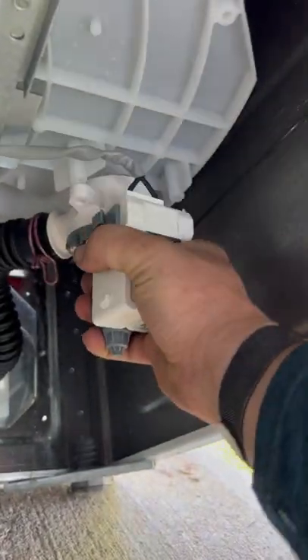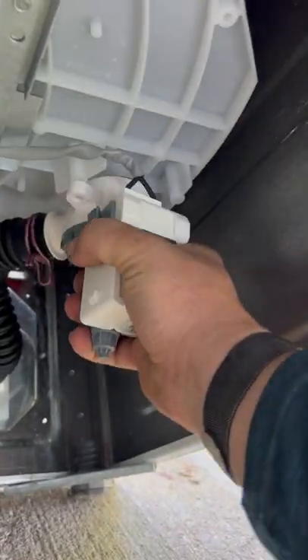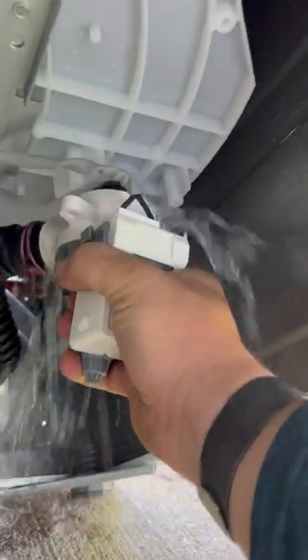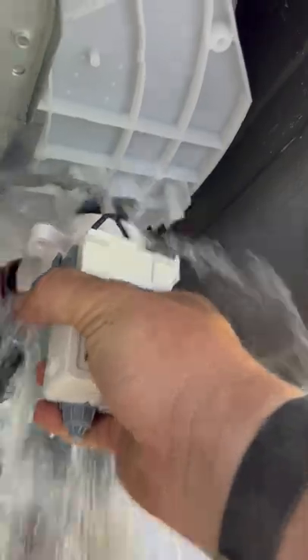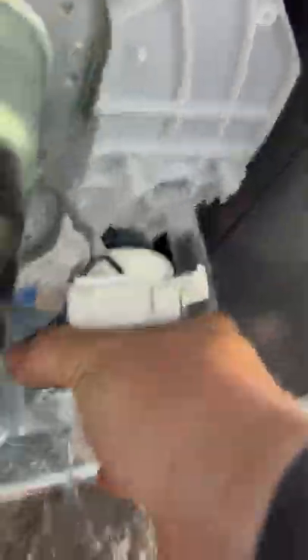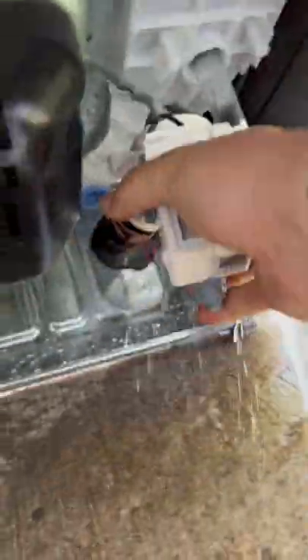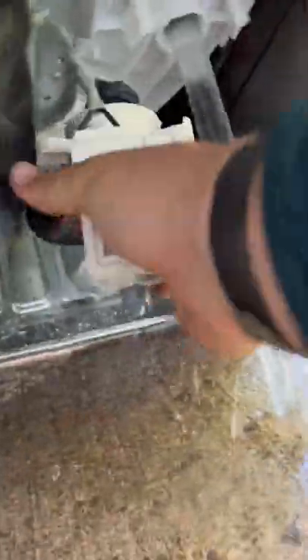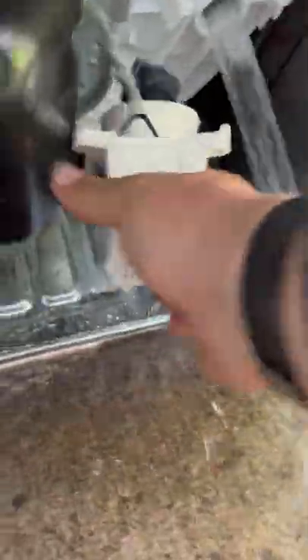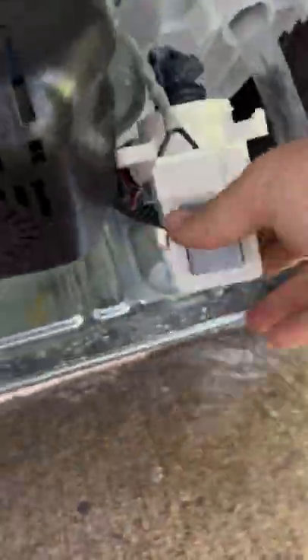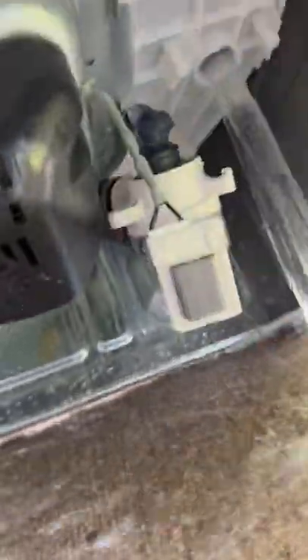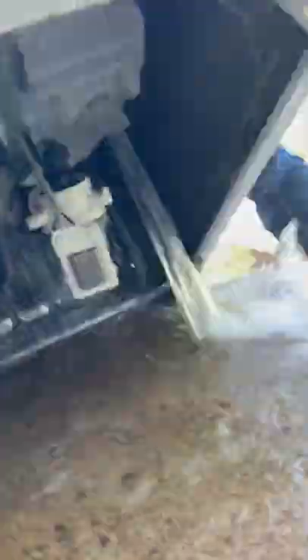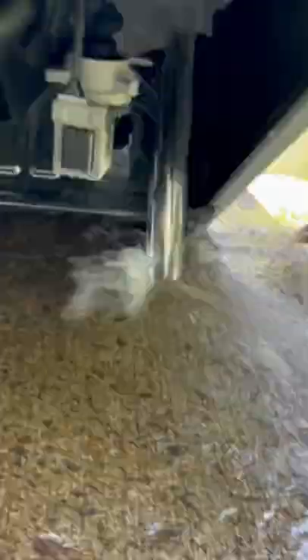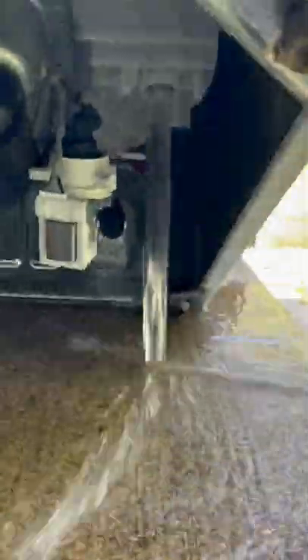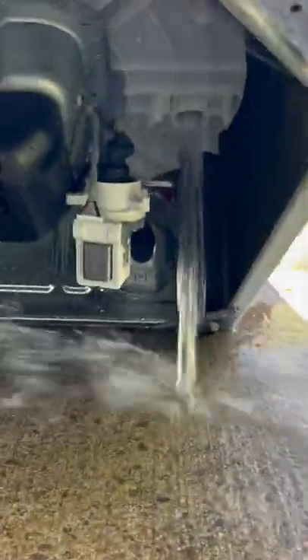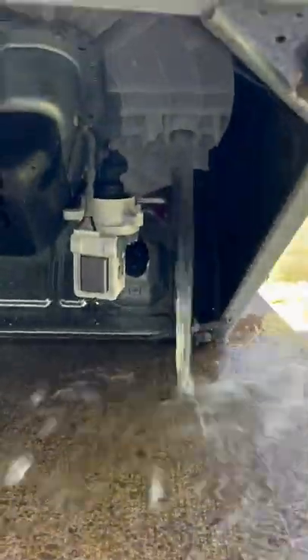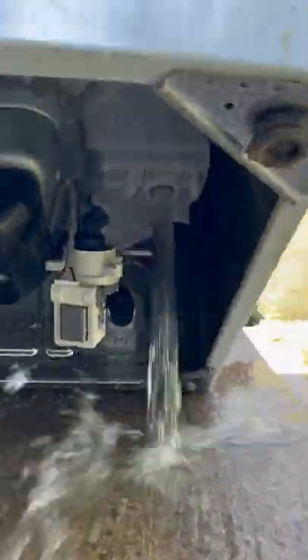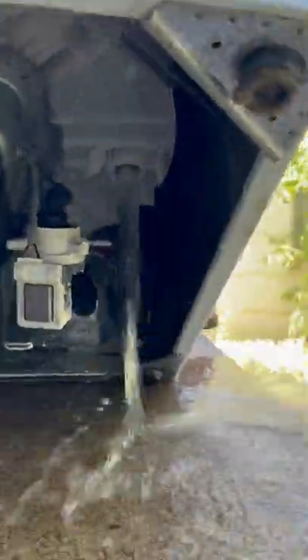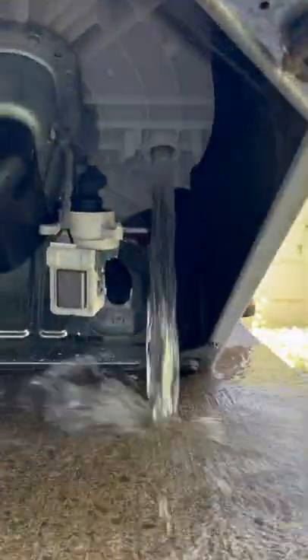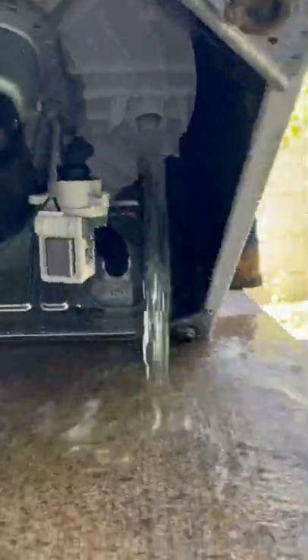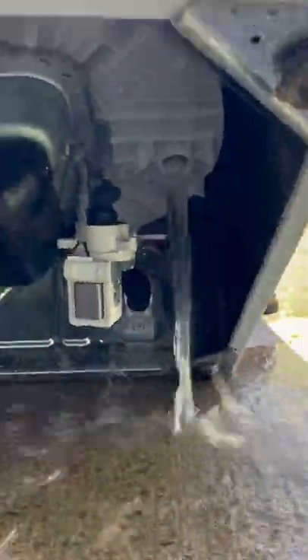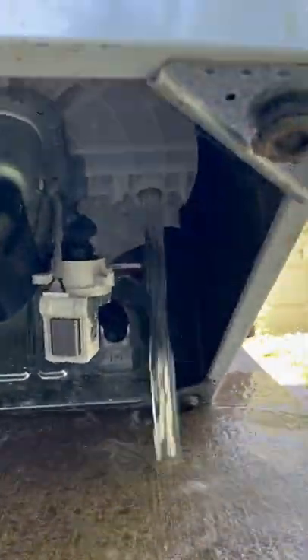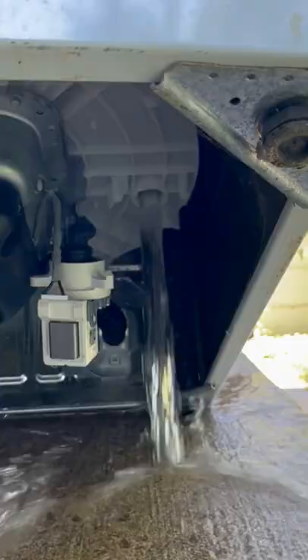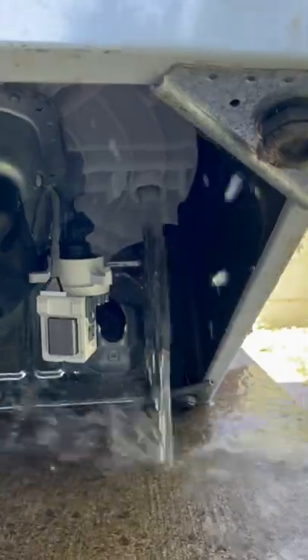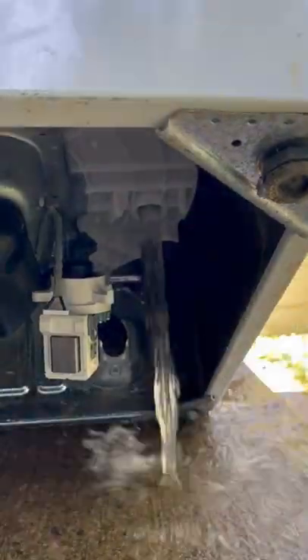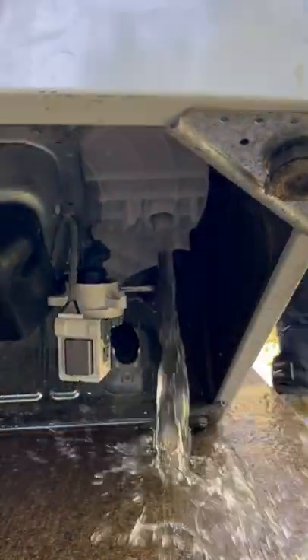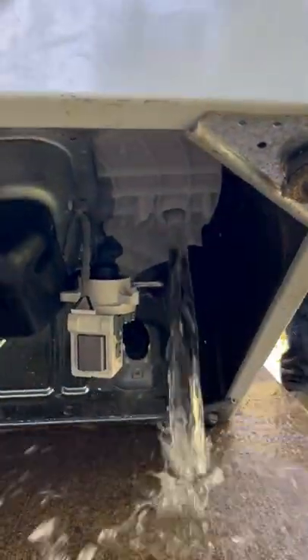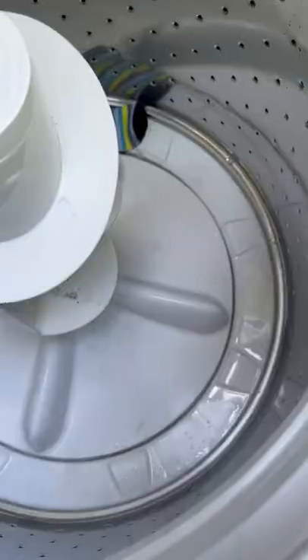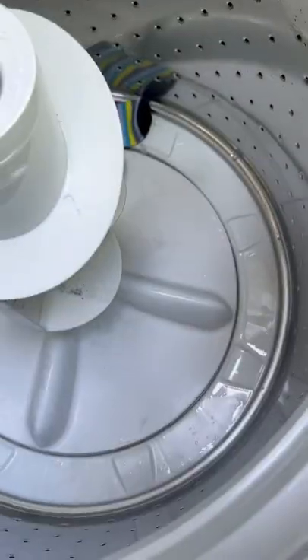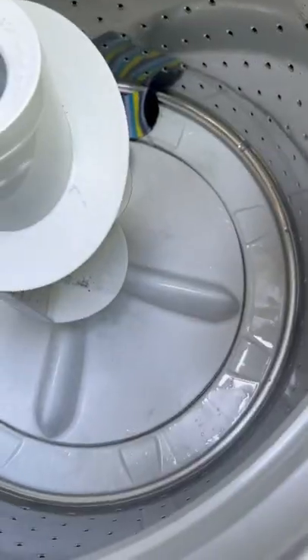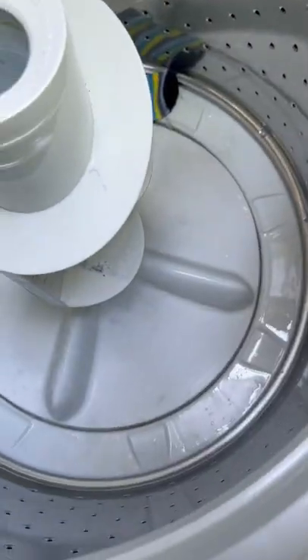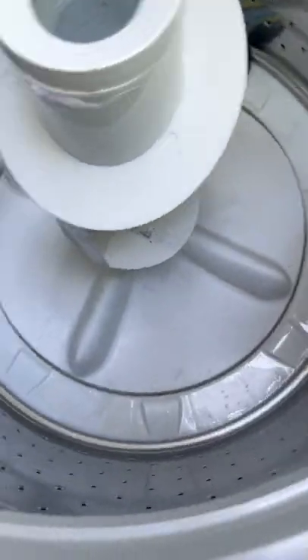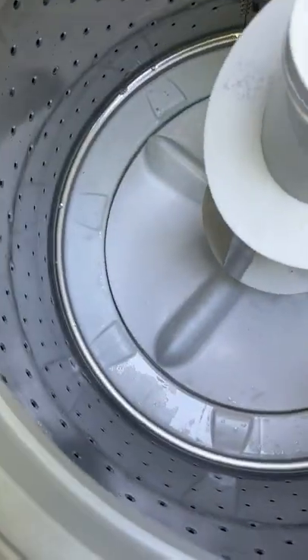Here comes the mess — I was glad we dragged this thing outside. It took about a minute to a minute and a half for all the water in the washing machine to drain out.